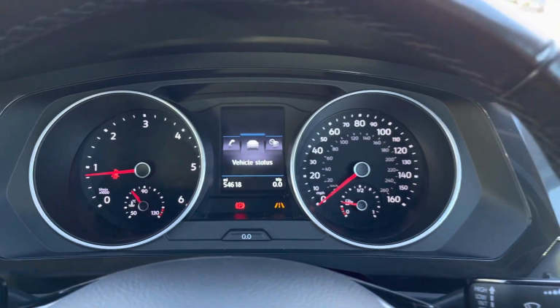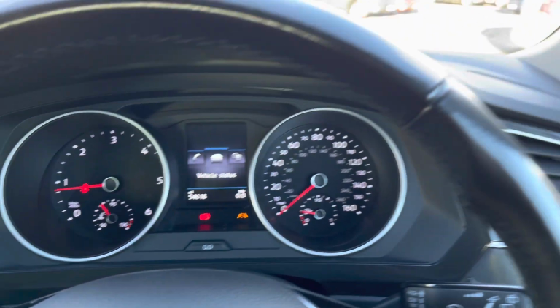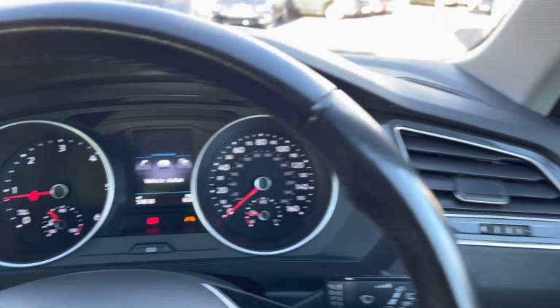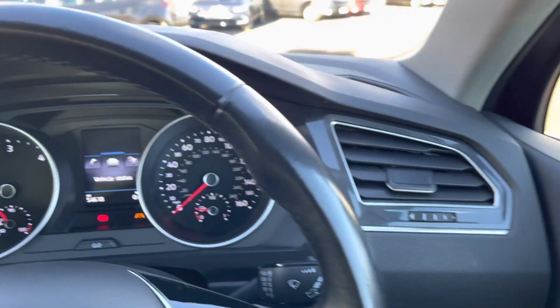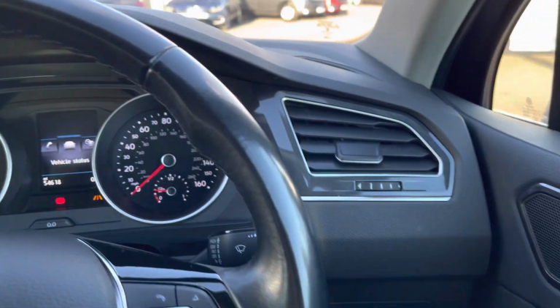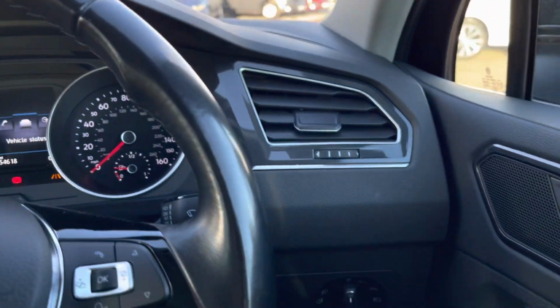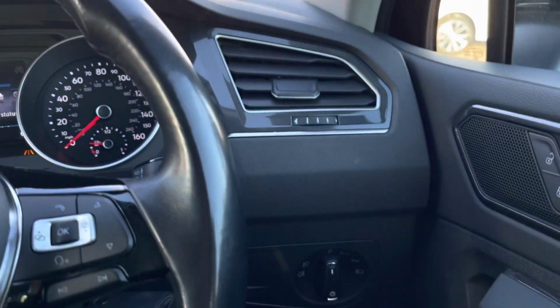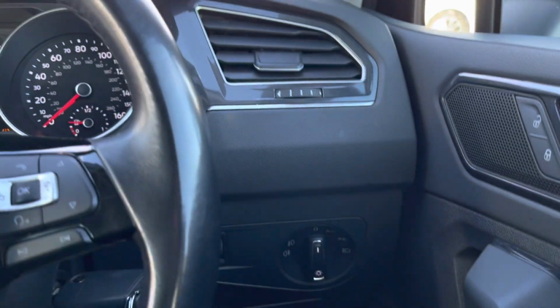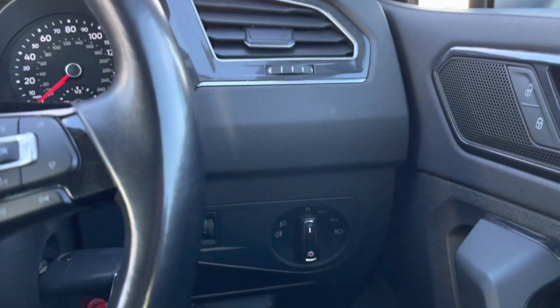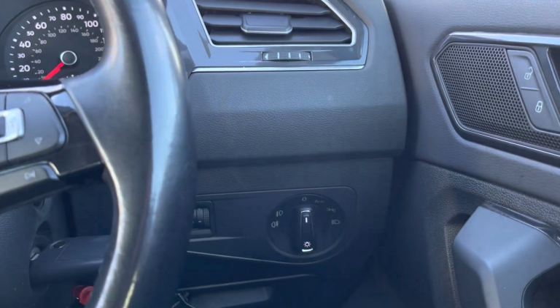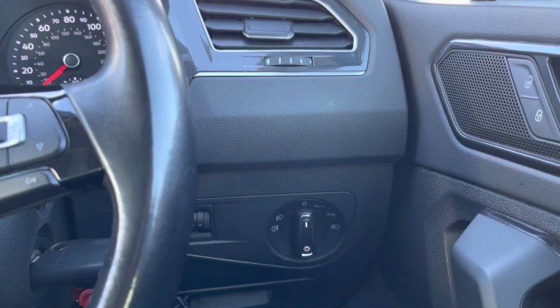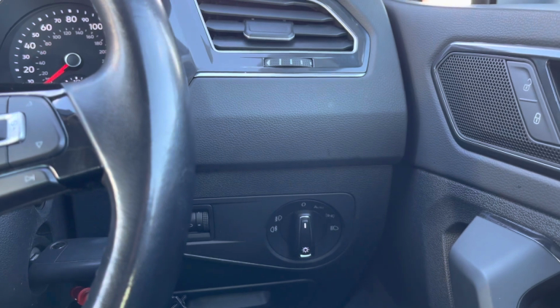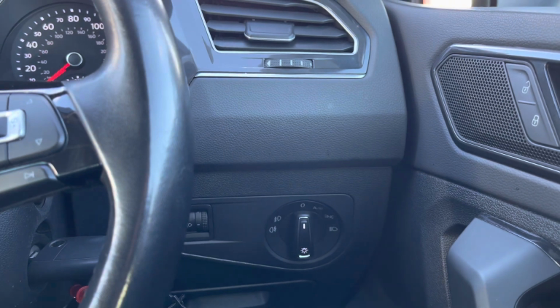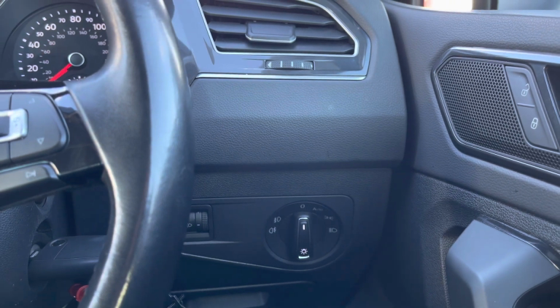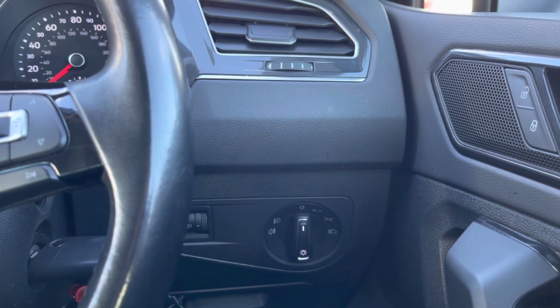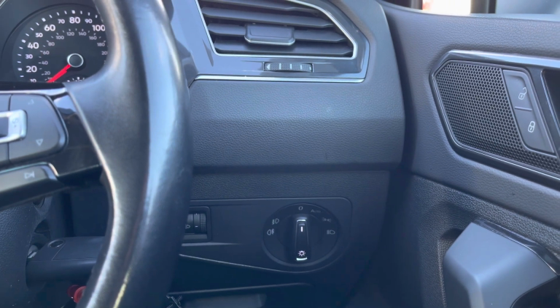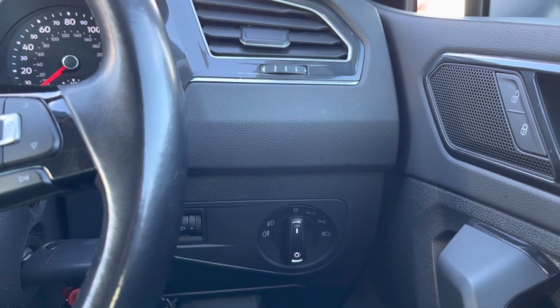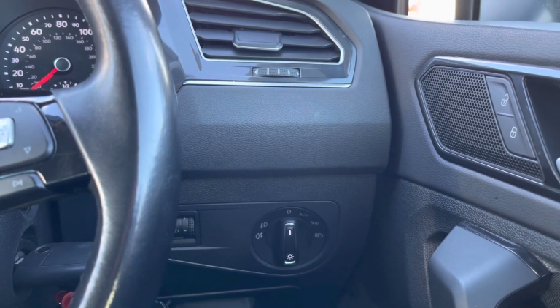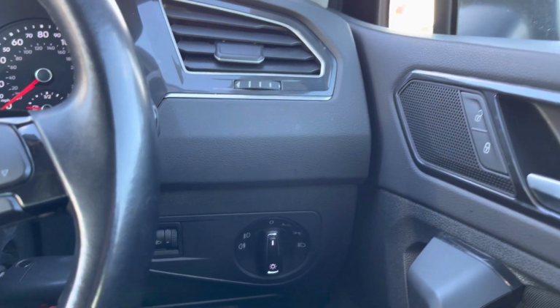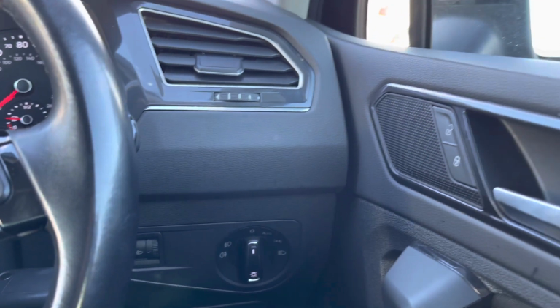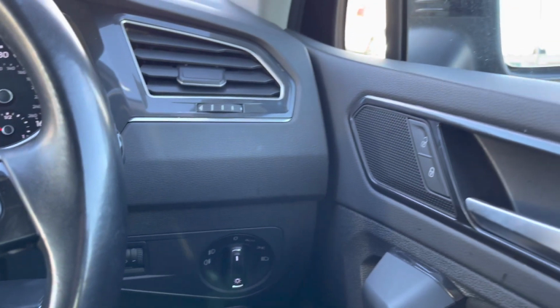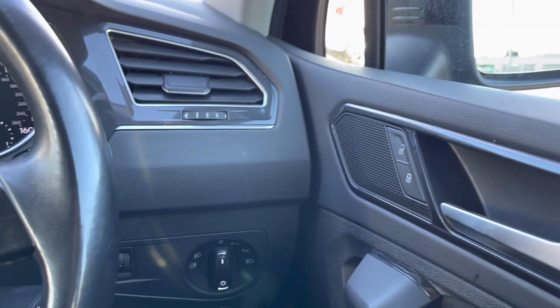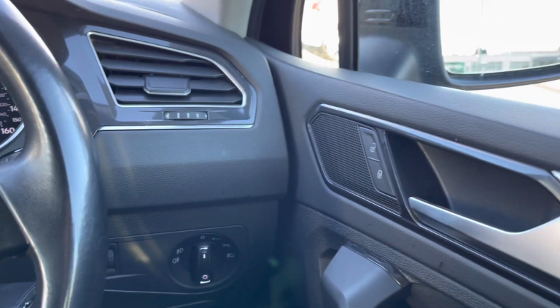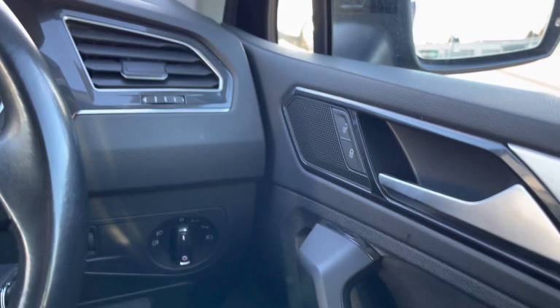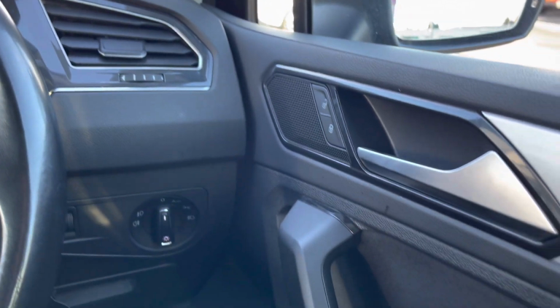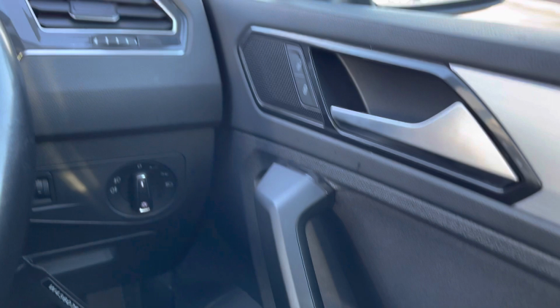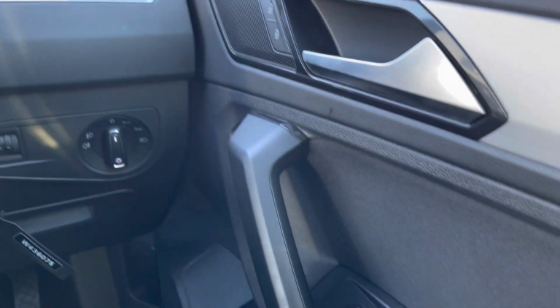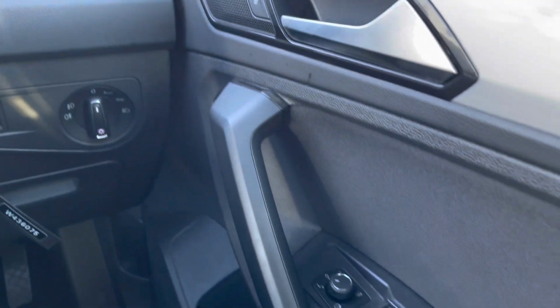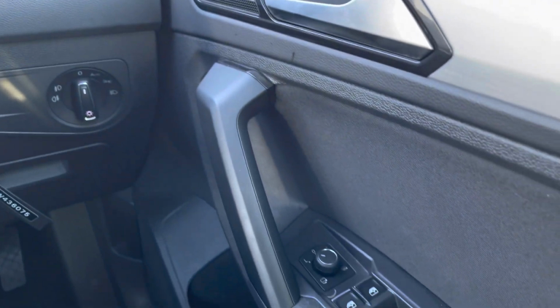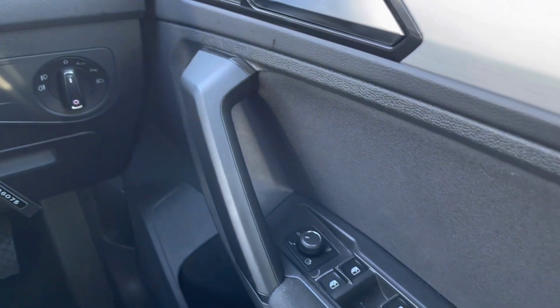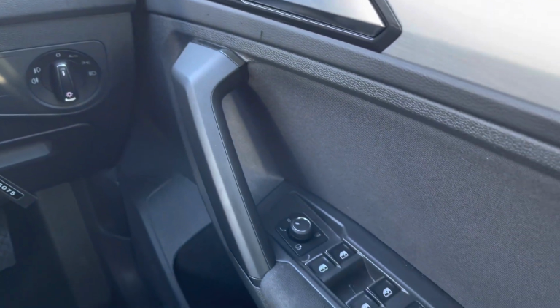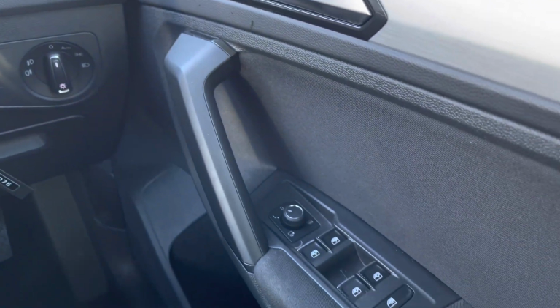Another added benefit is your automatic lights to ensure they're always on at the correct times. Taking a look inside the driver's door you'll find your central locking as well as your multiple electric mirror and window controls.